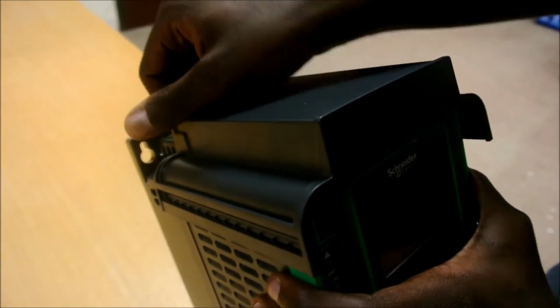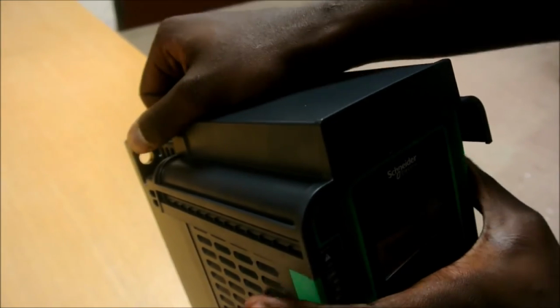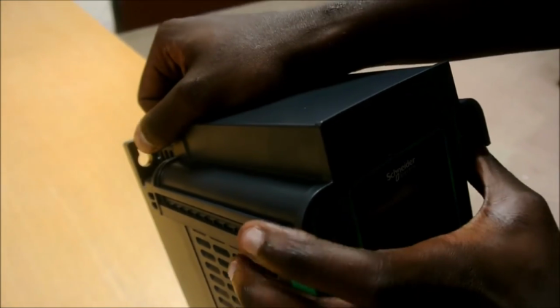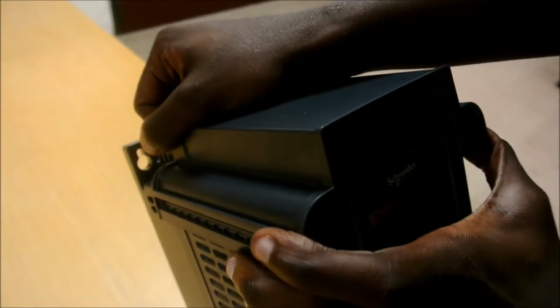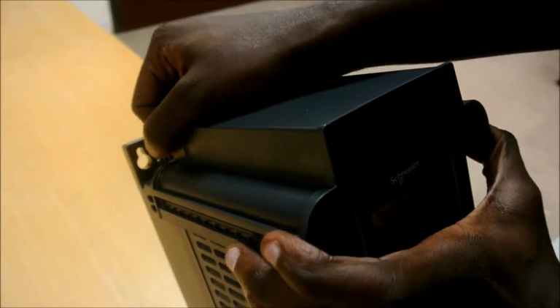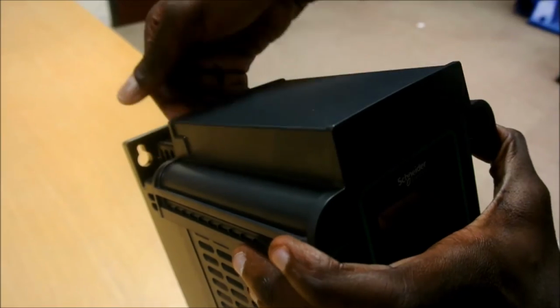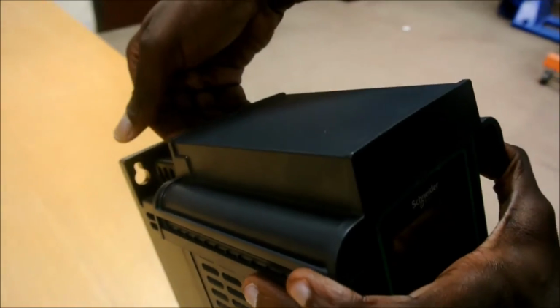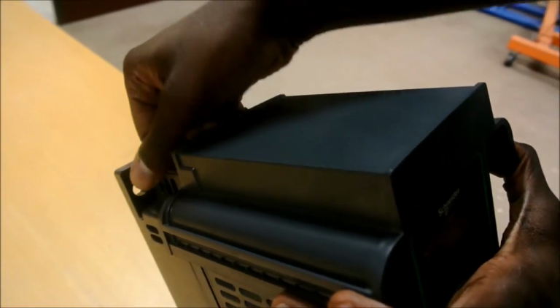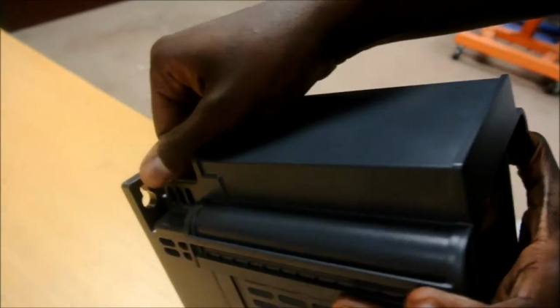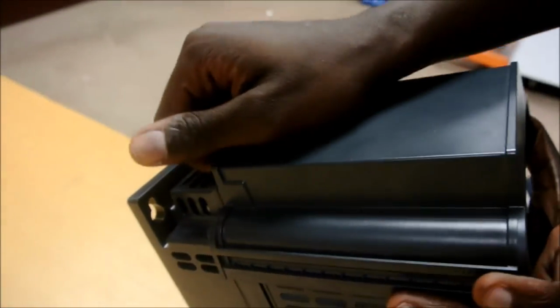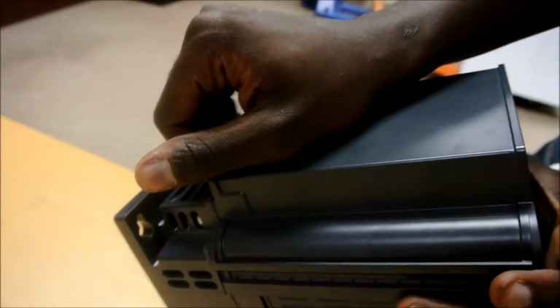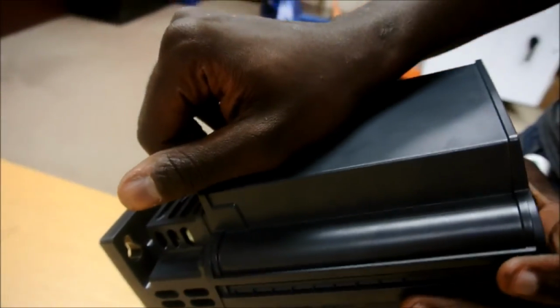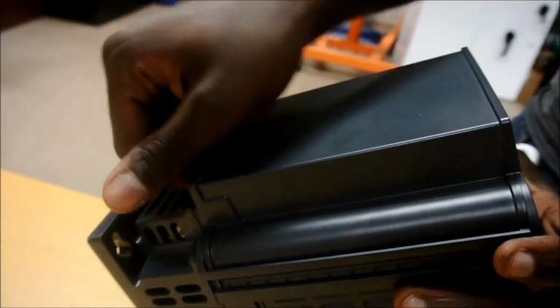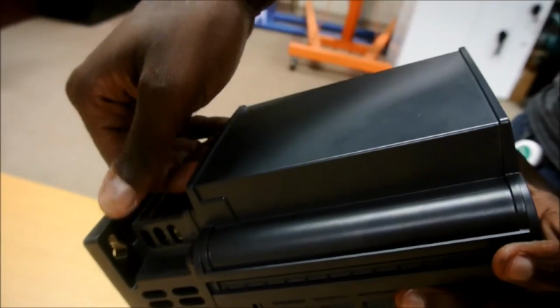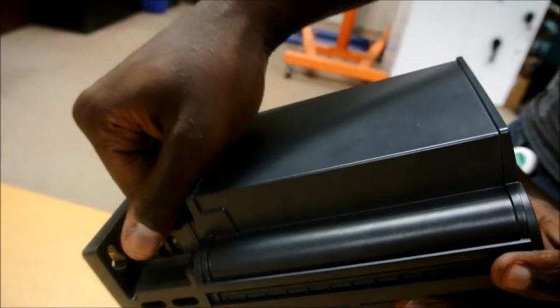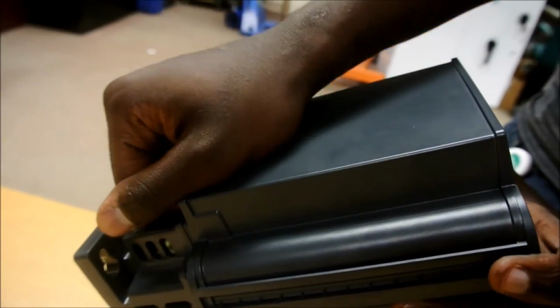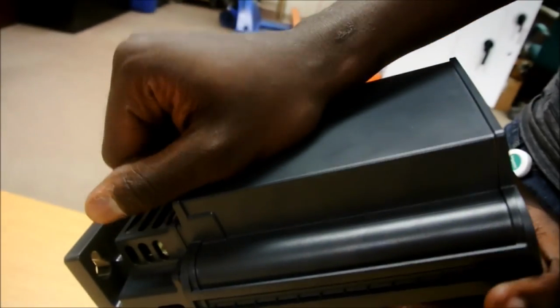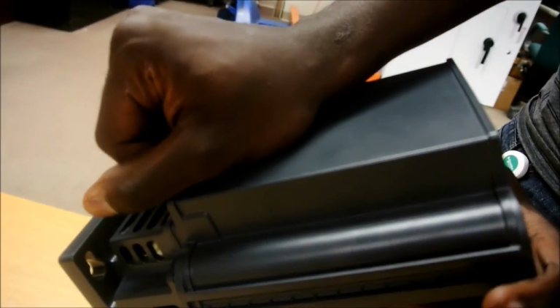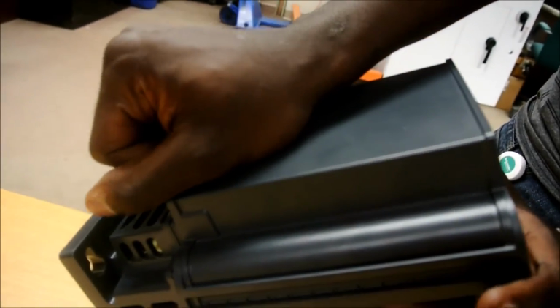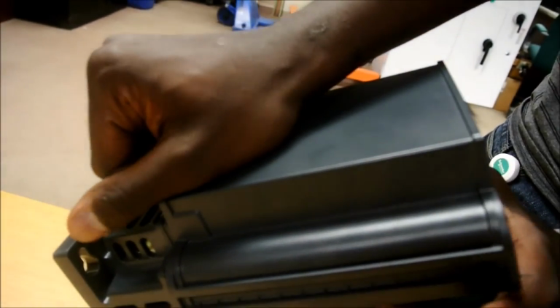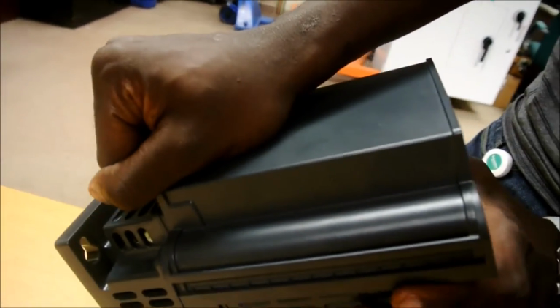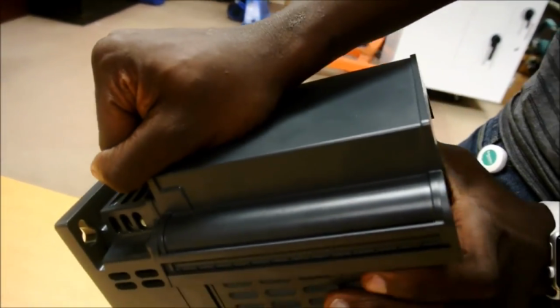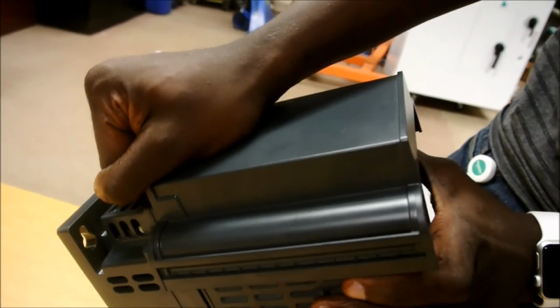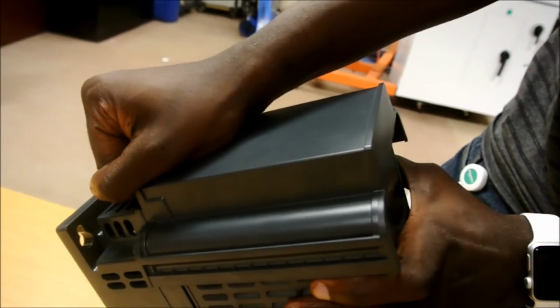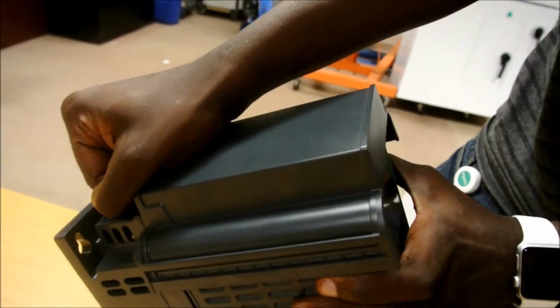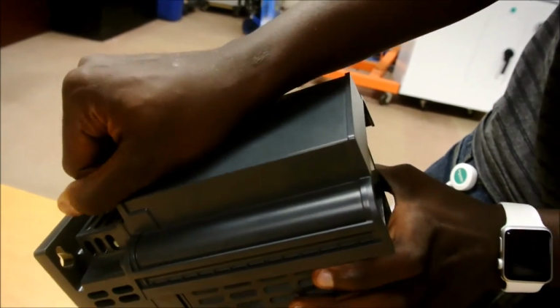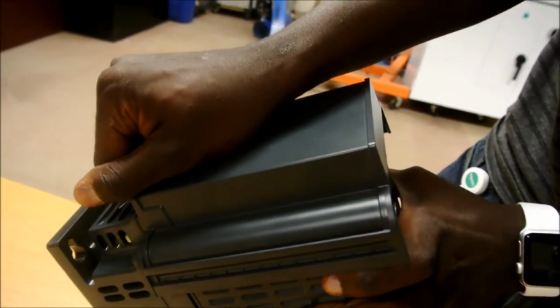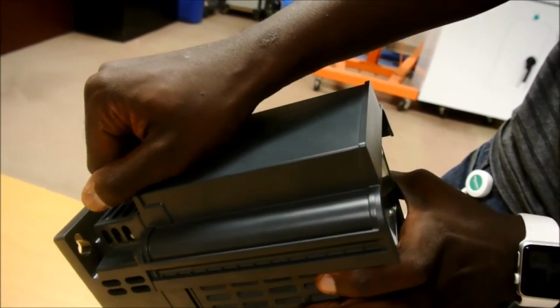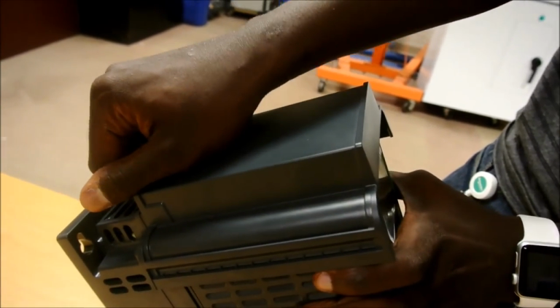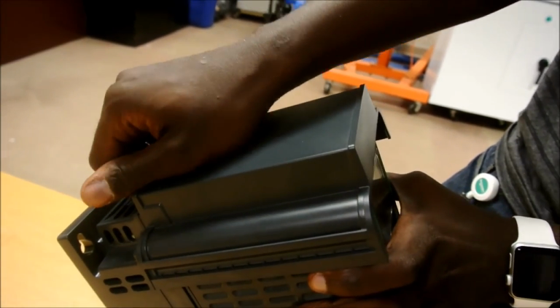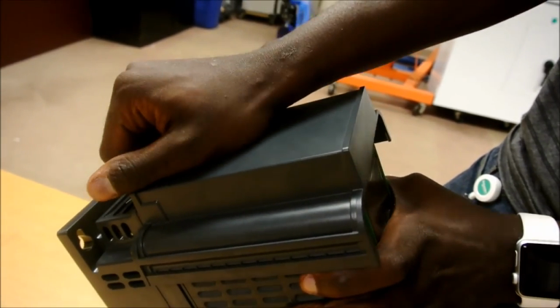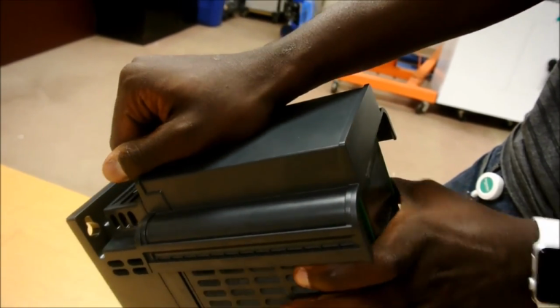But the trick is to pull it from the back. So you're going to have to get your hand in on the back, pull up, and then forward — and it should snap right off.